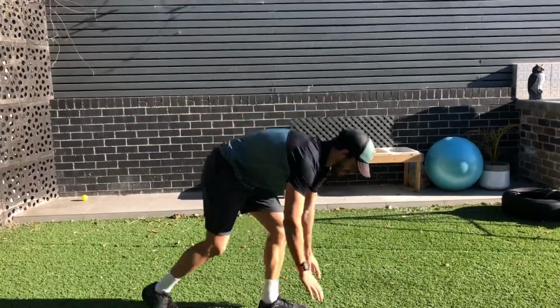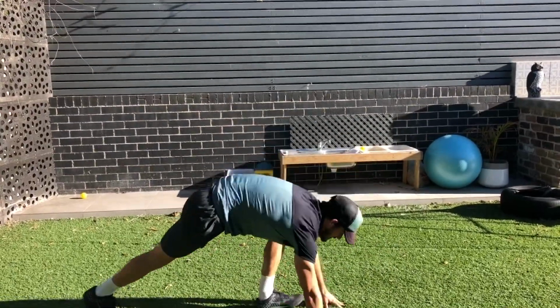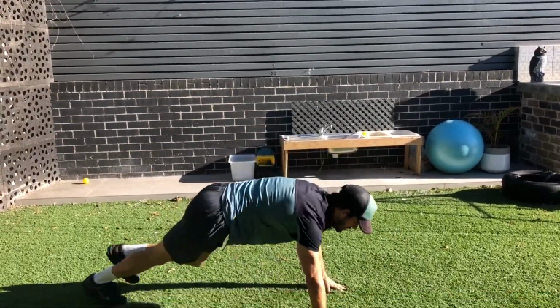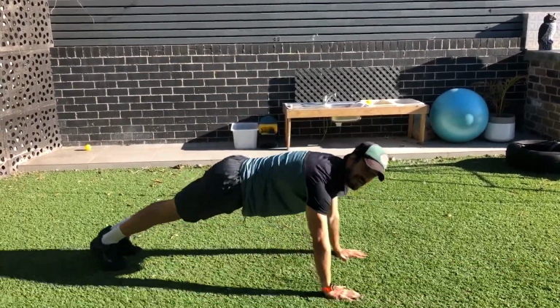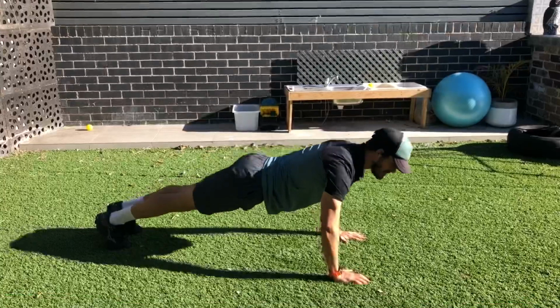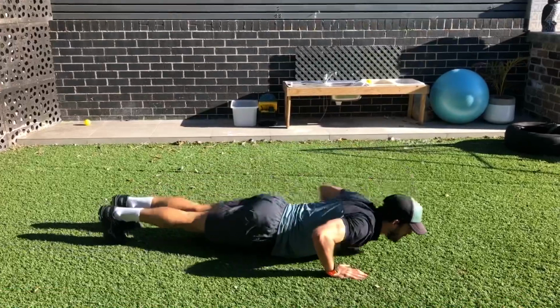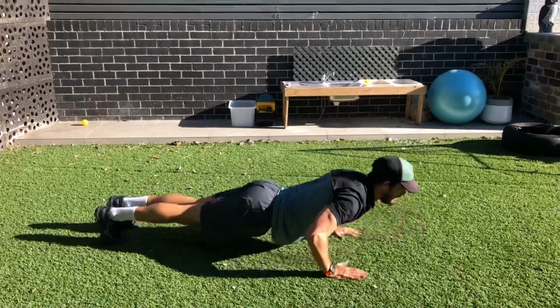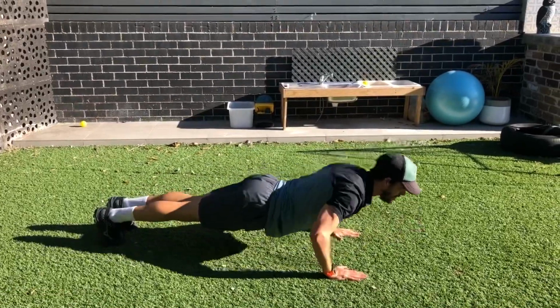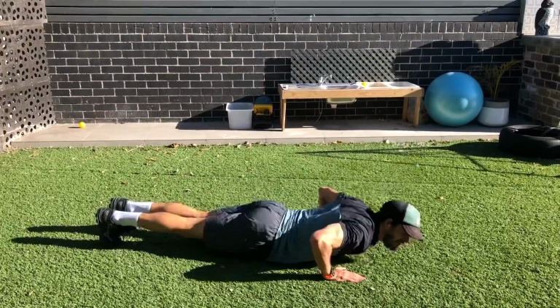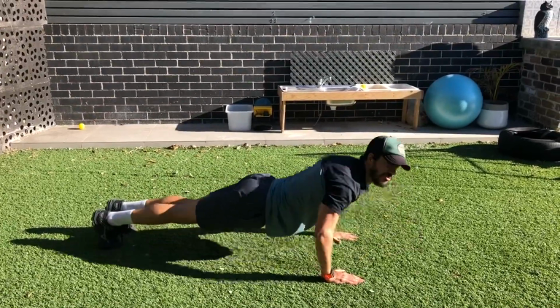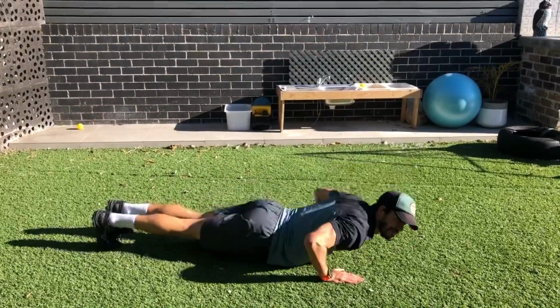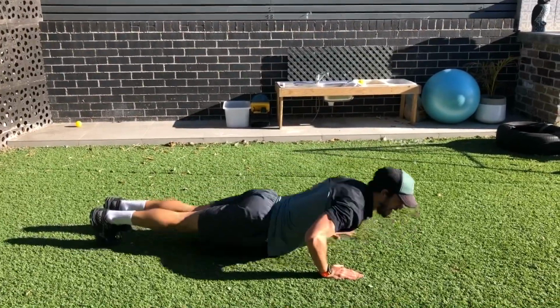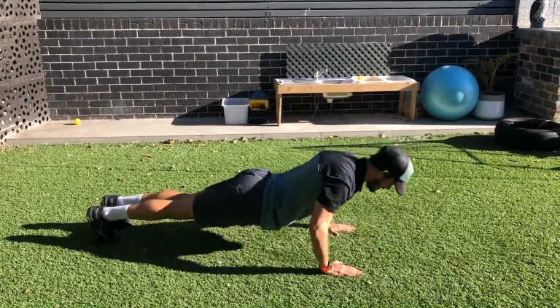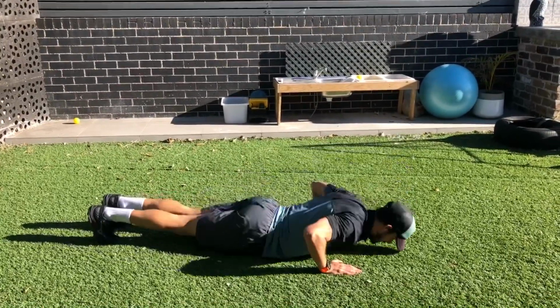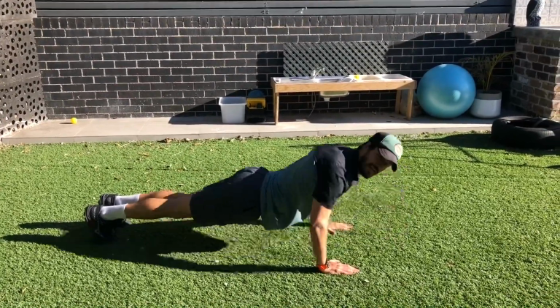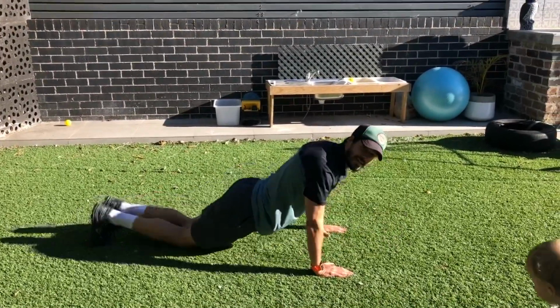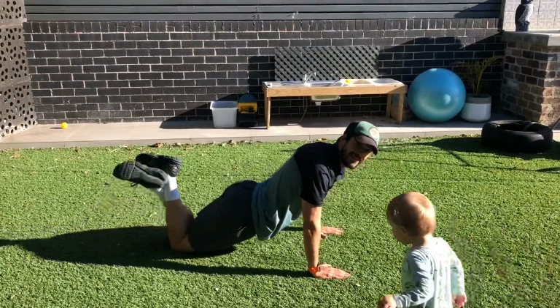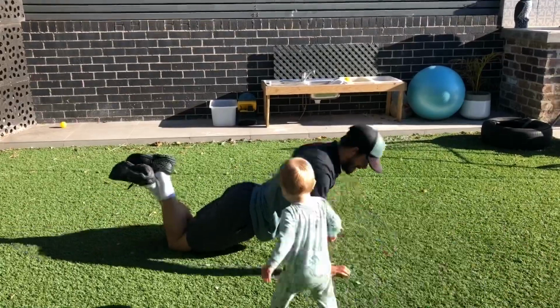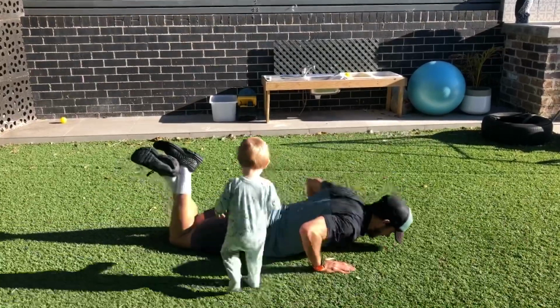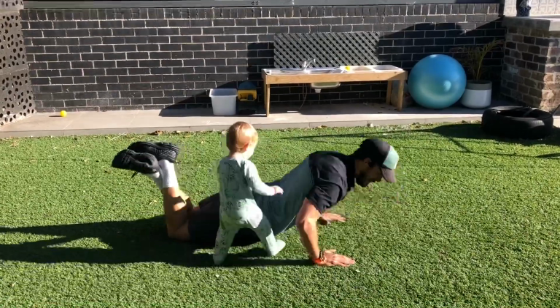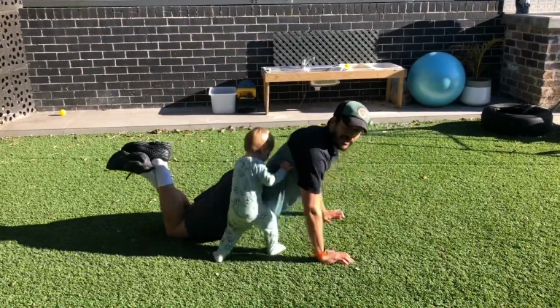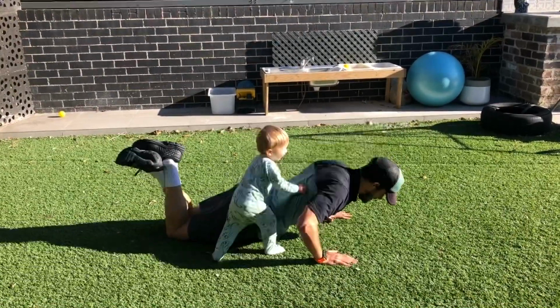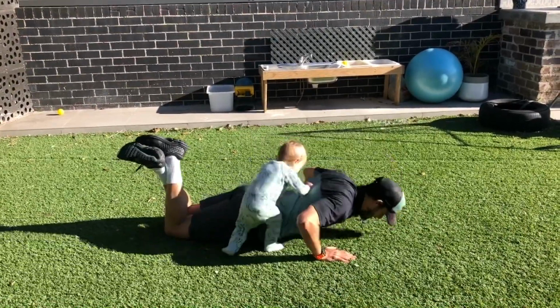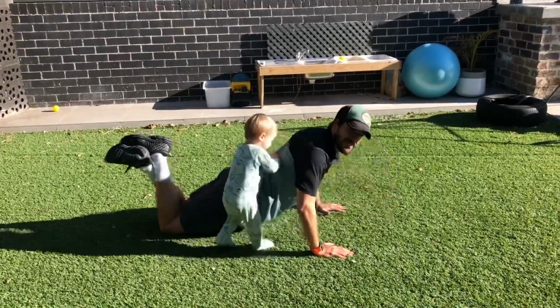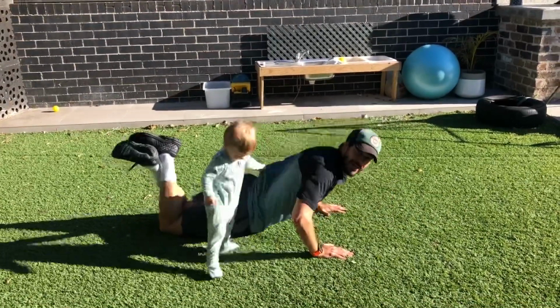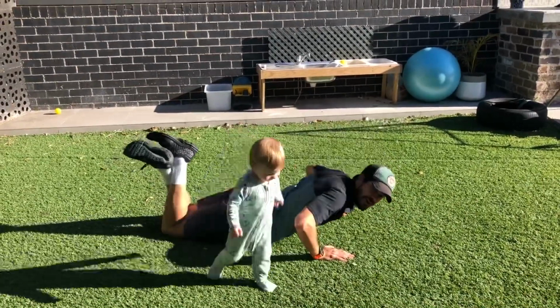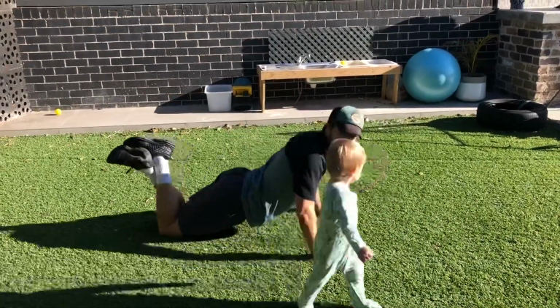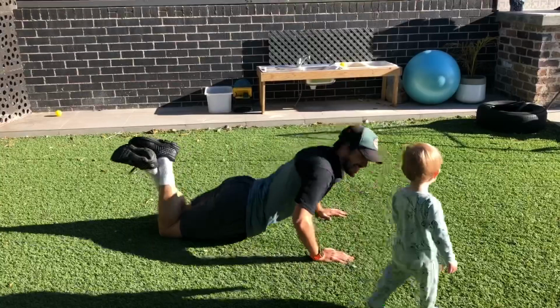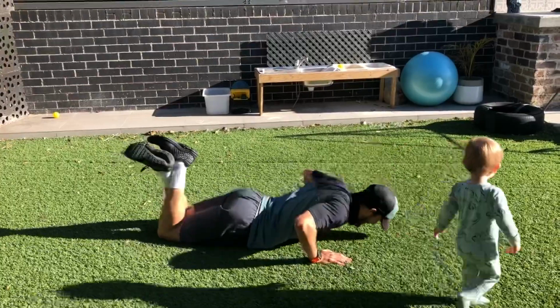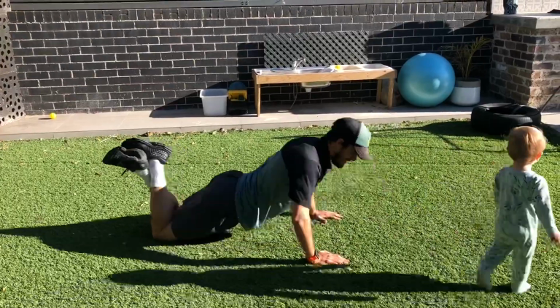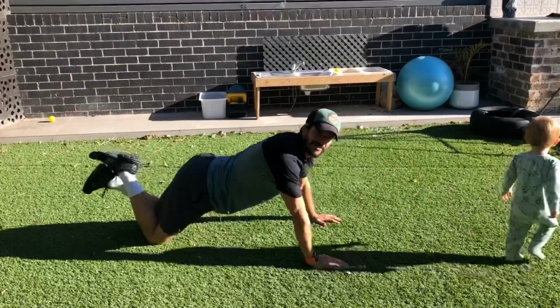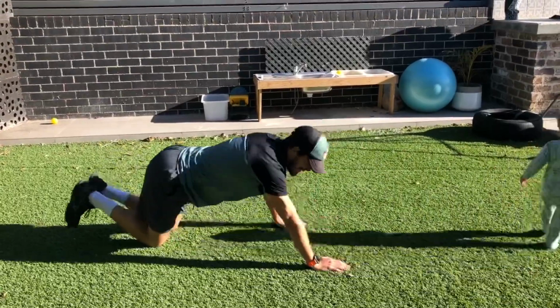Now if you've done 10 burpees, I want you to do 10 push-ups. If full push-ups are too hard, you can put your knees down — that makes it a lot easier. You can also do it up against the wall. So that was 10 push-ups.